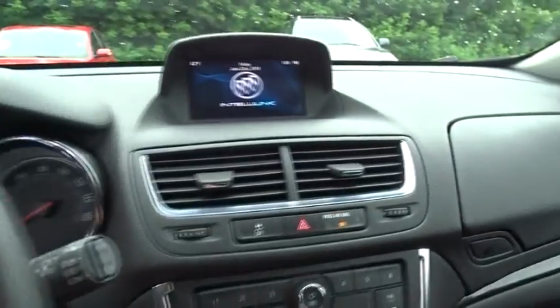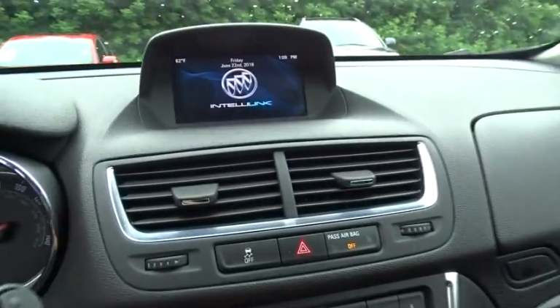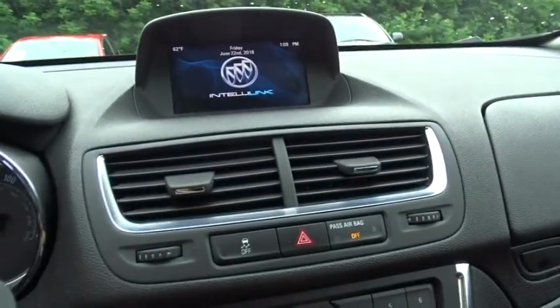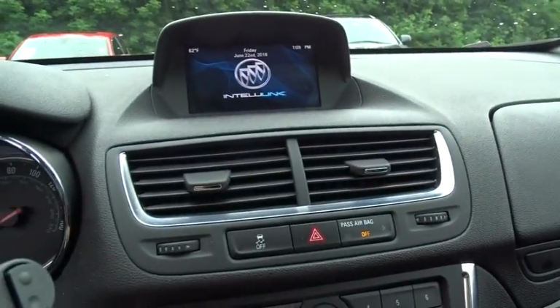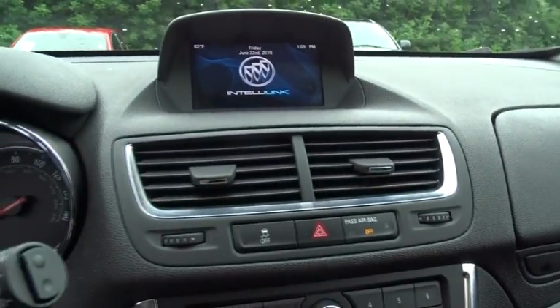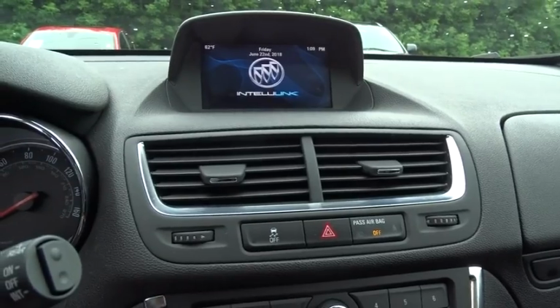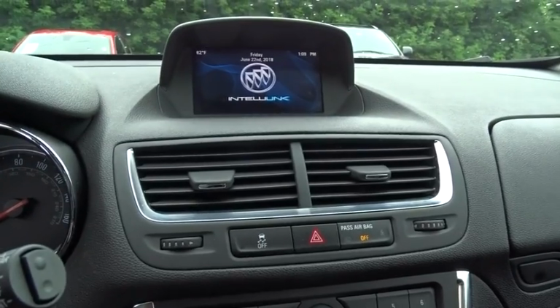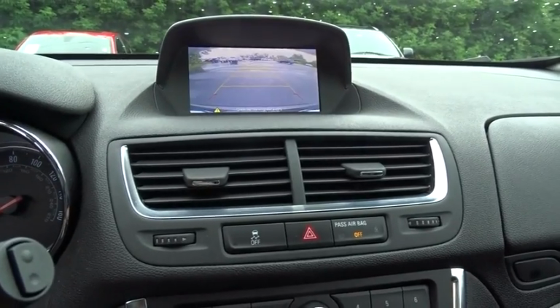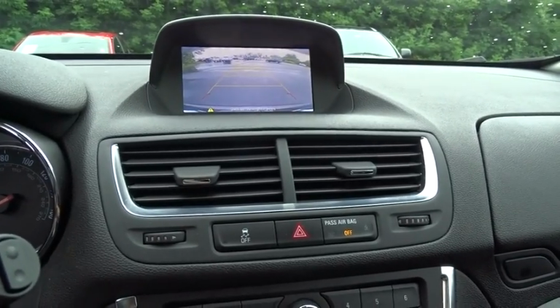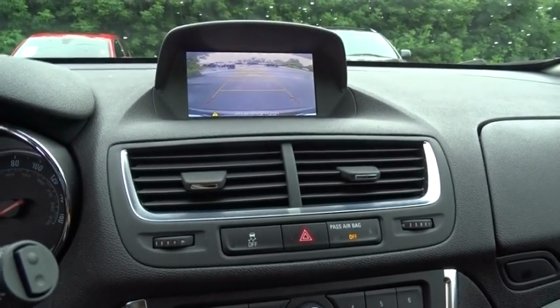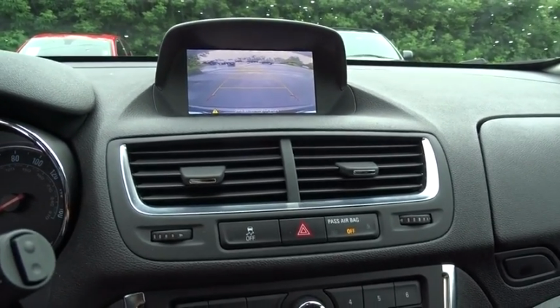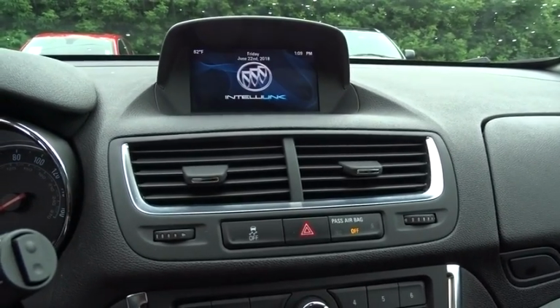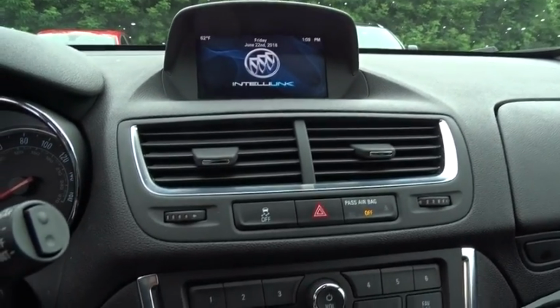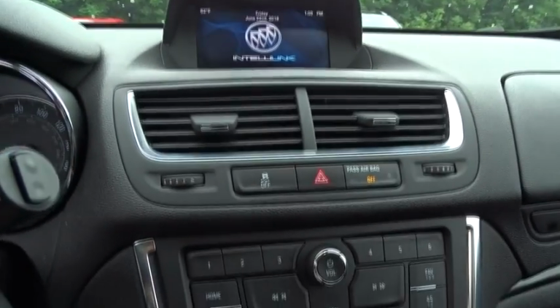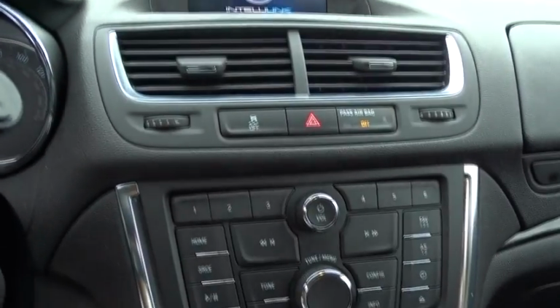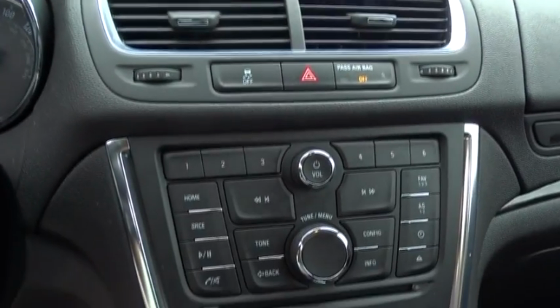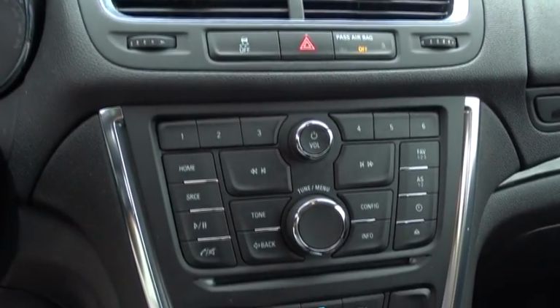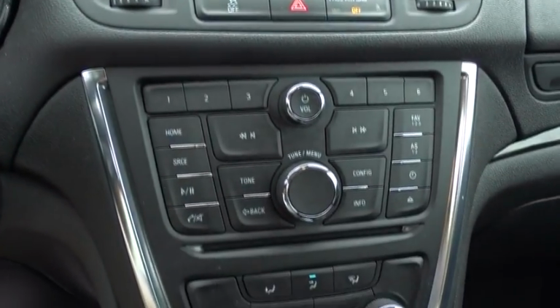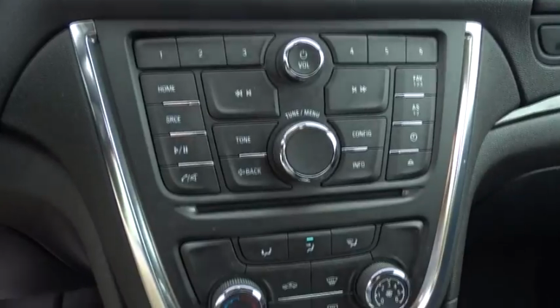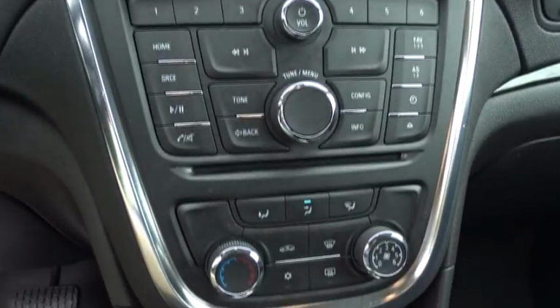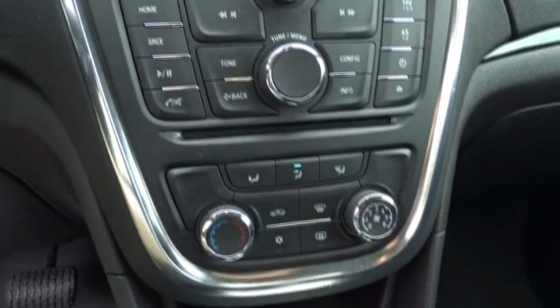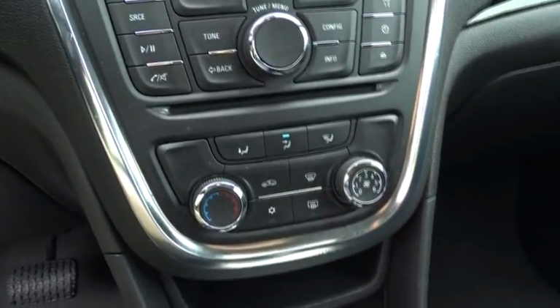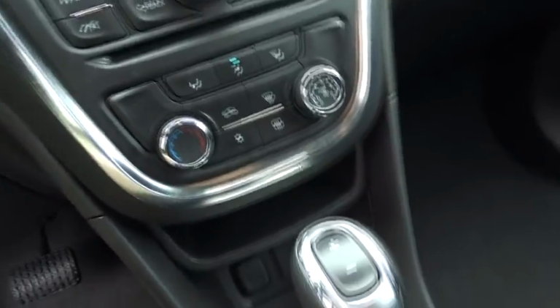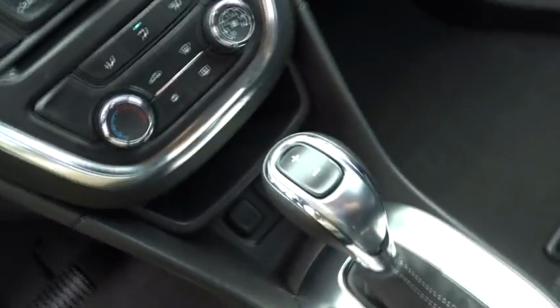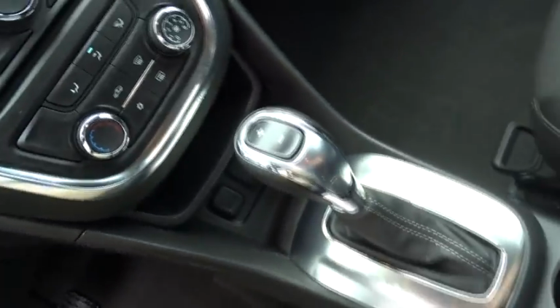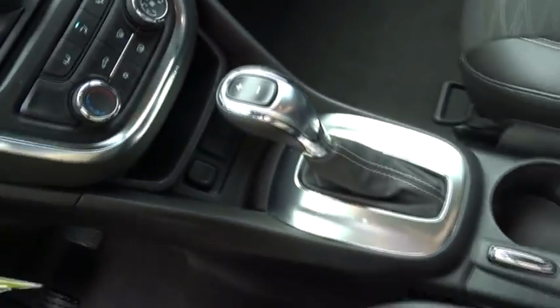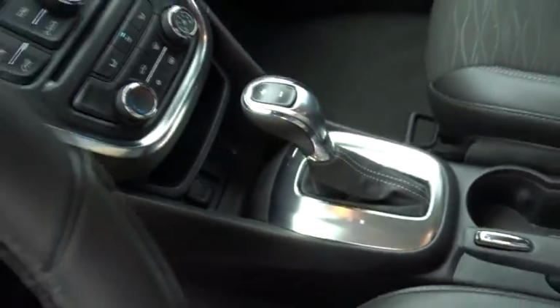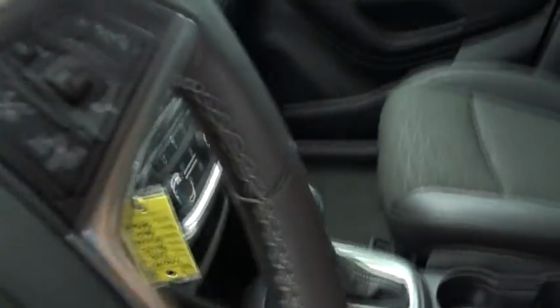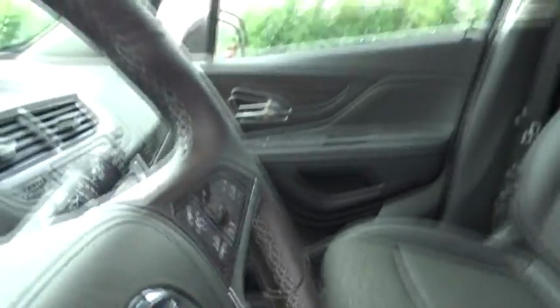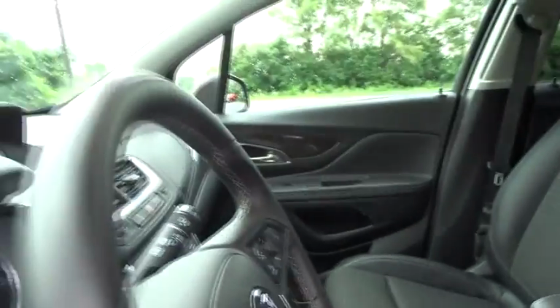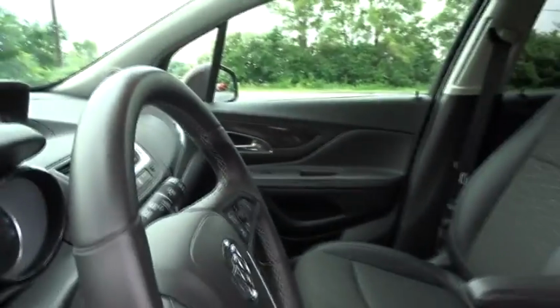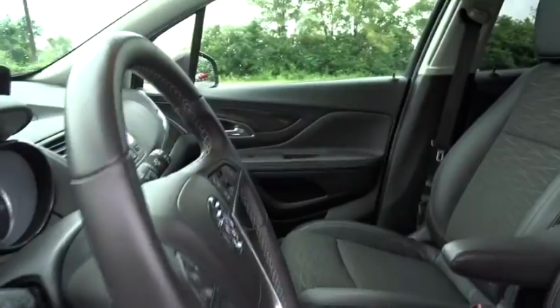Here are some of this vehicle's great options: keyless entry, traction control, stability control, steering wheel audio controls, backup camera, all-wheel drive, anti-lock braking system, leather wrapped steering wheel.